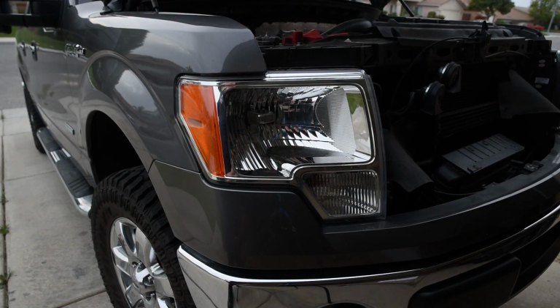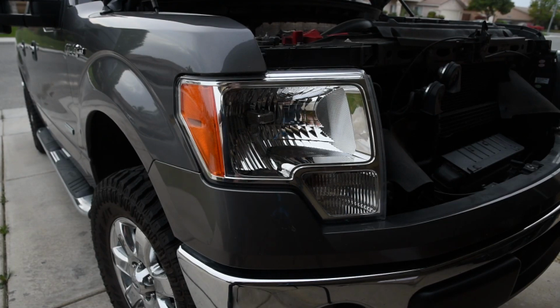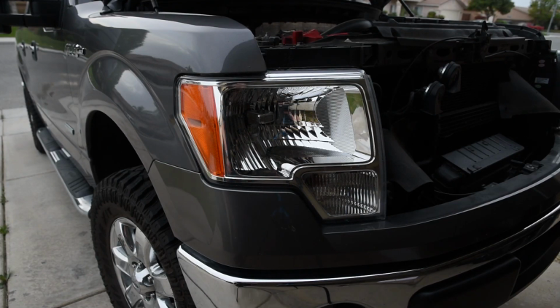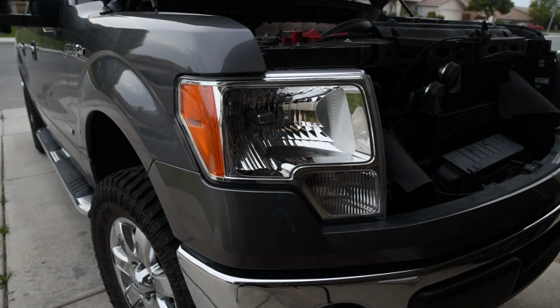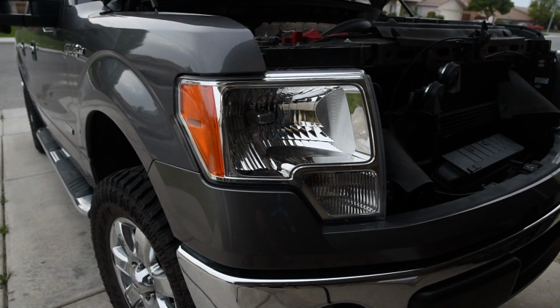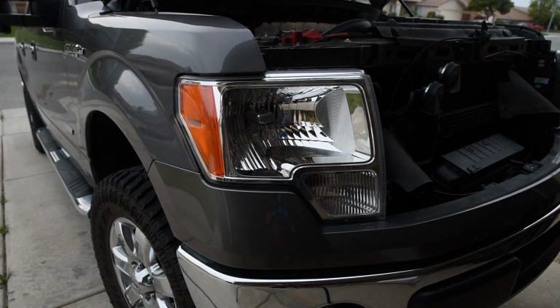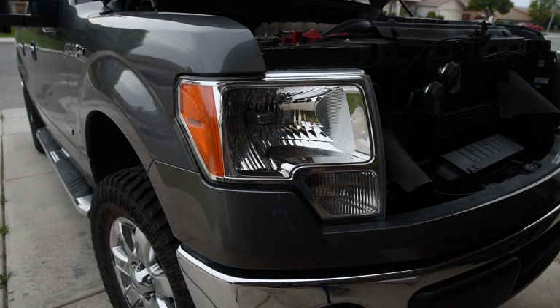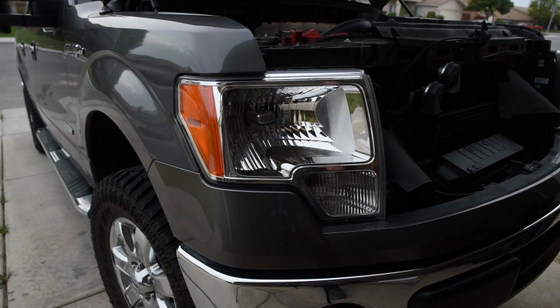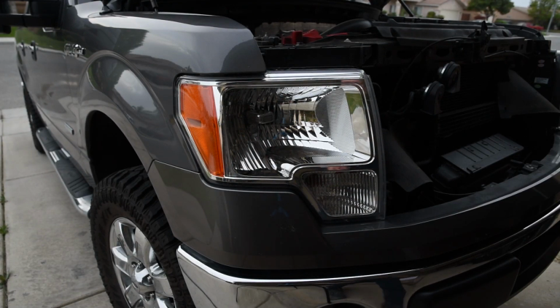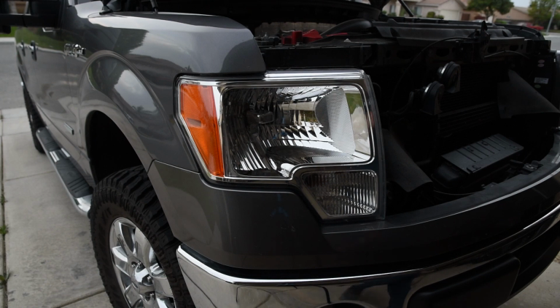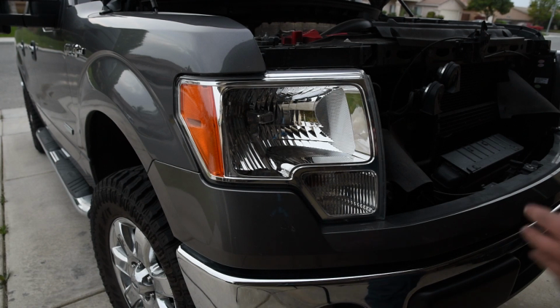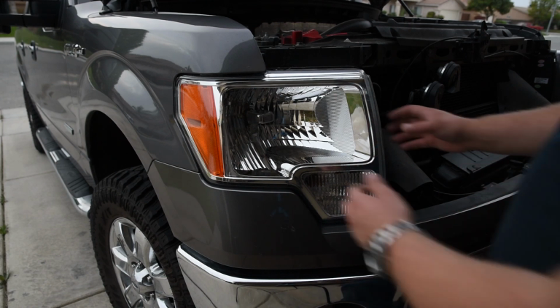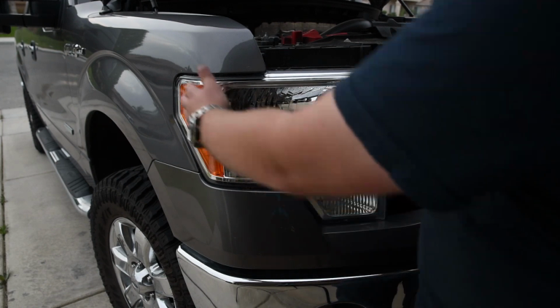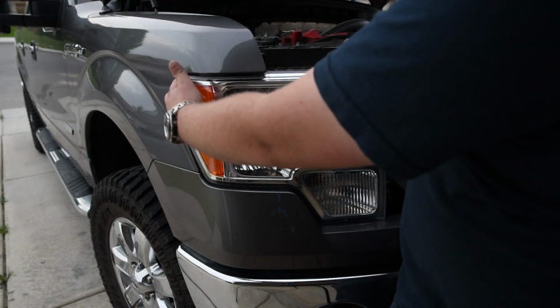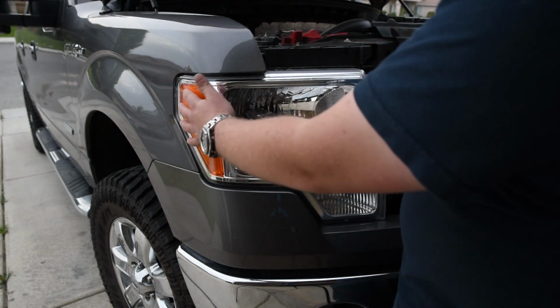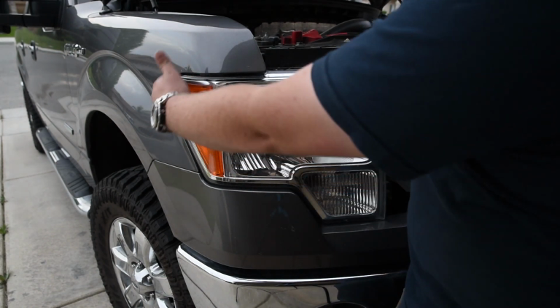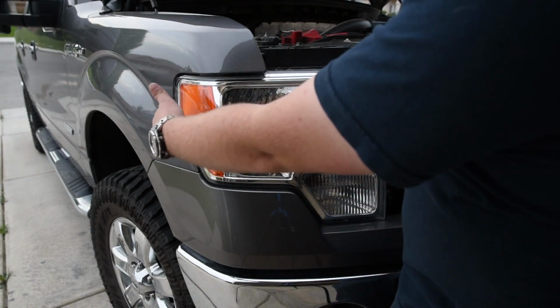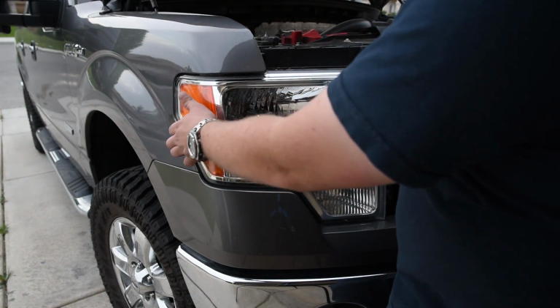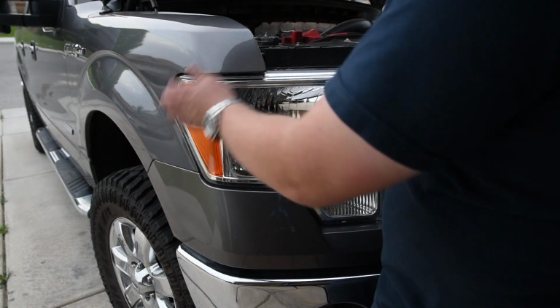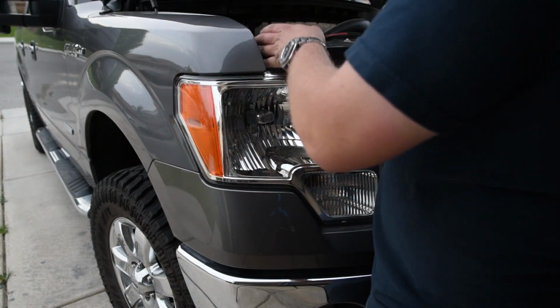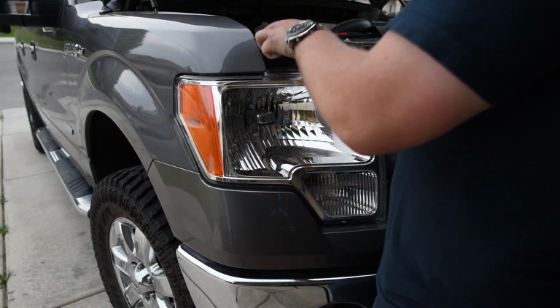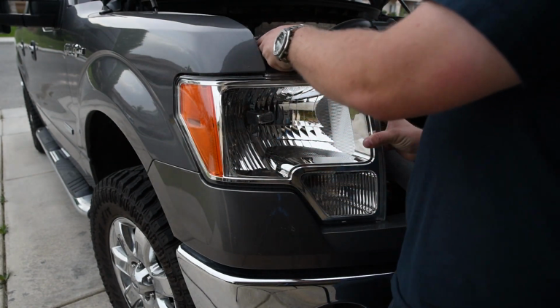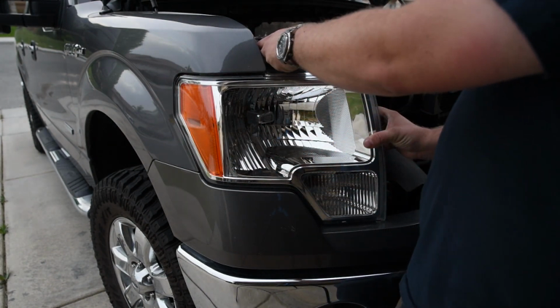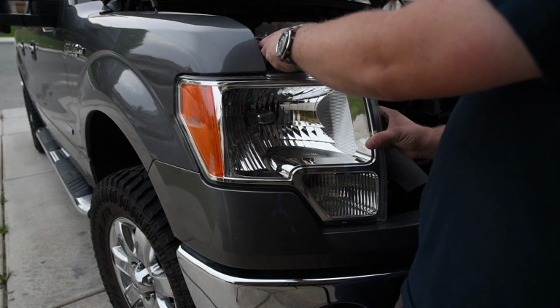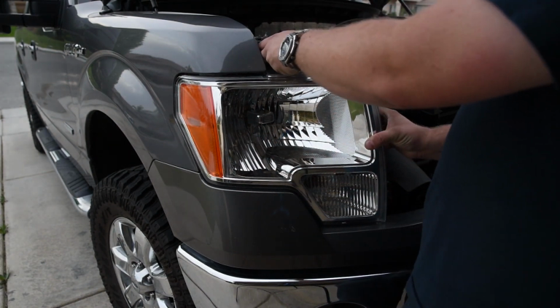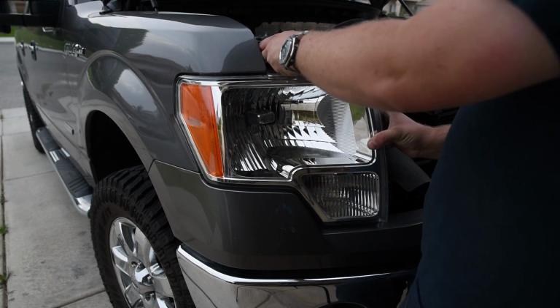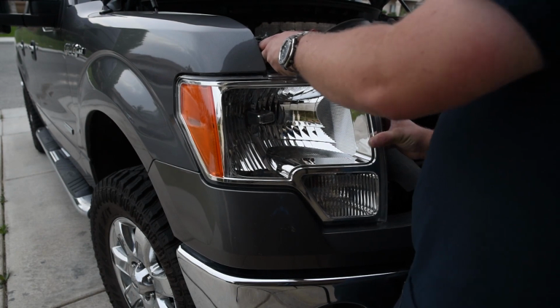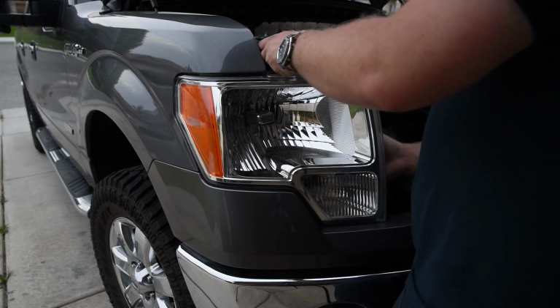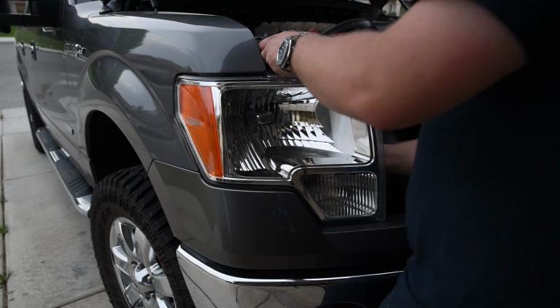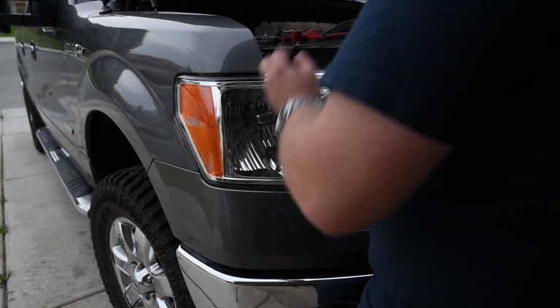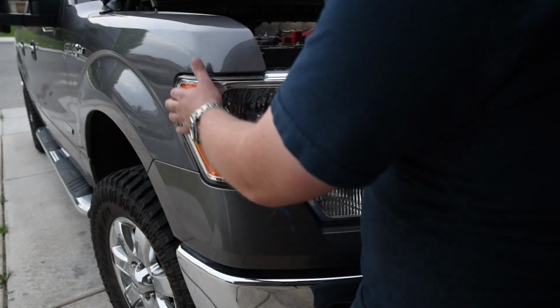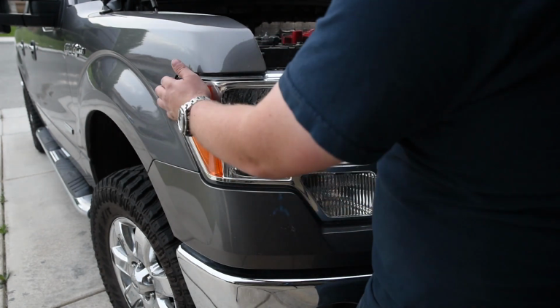Once you've got the three screws removed, your headlight's ready to come out. You just got to give it a kind of a tug, because there are two clips right here. Just grab it pretty firmly and give it a little tug.